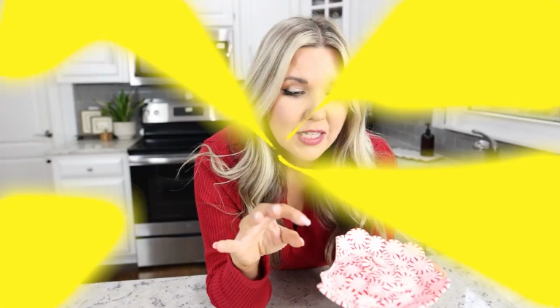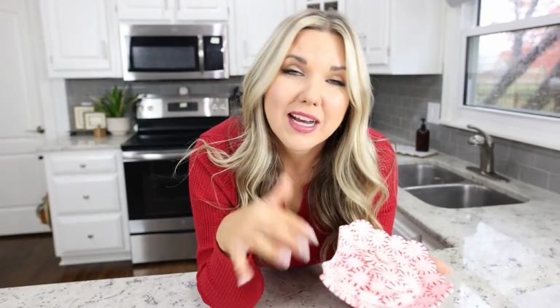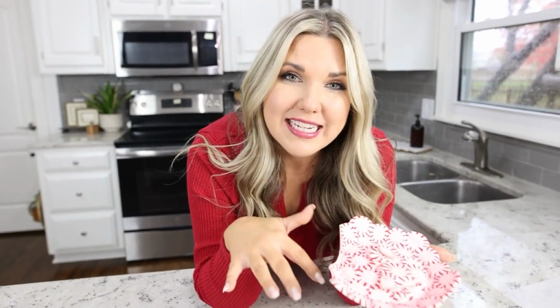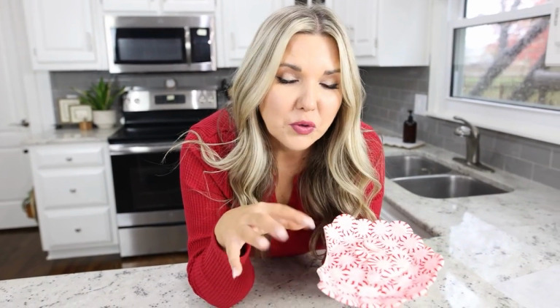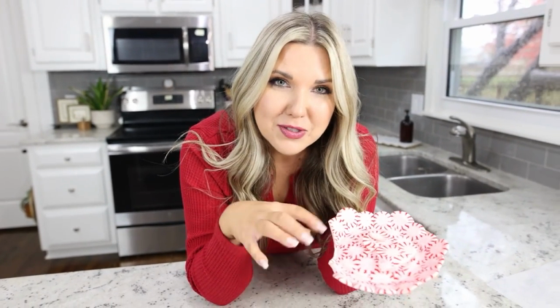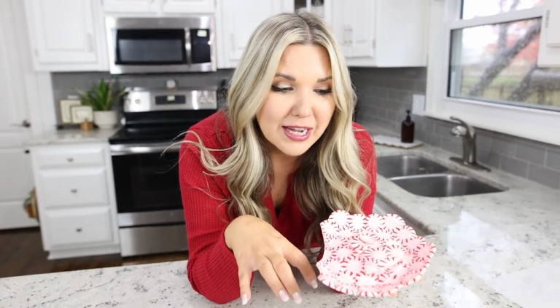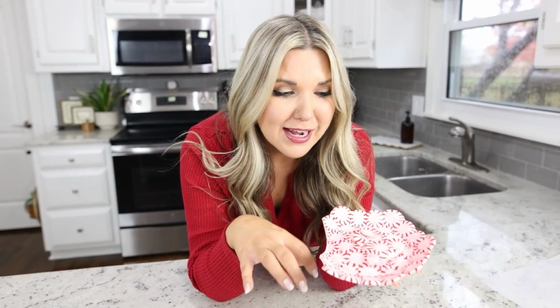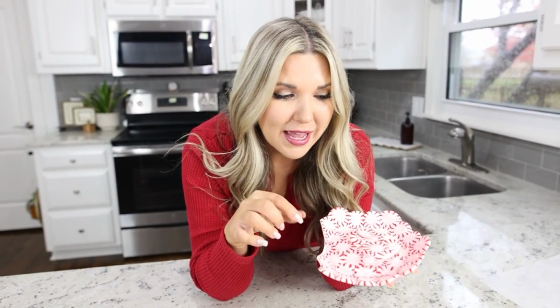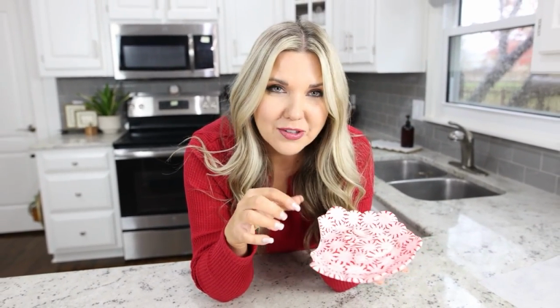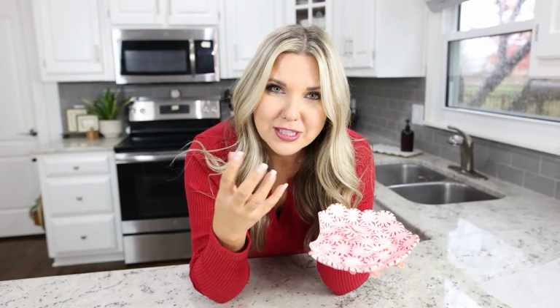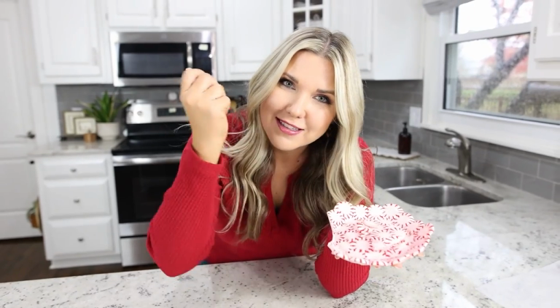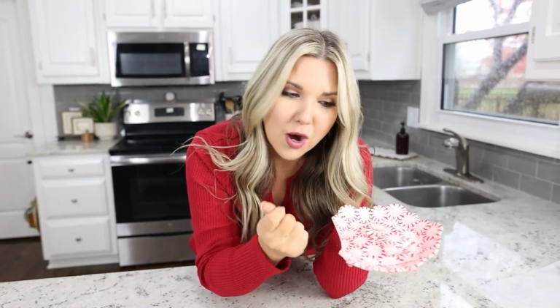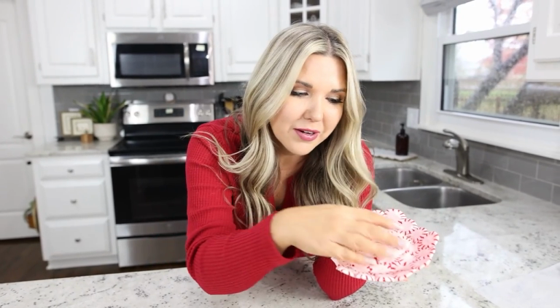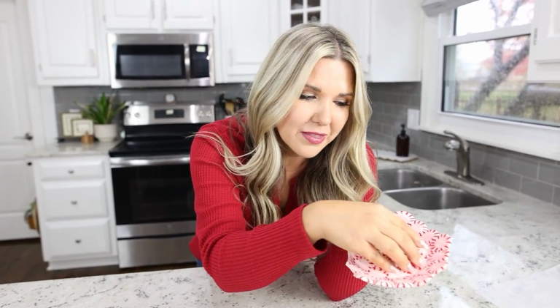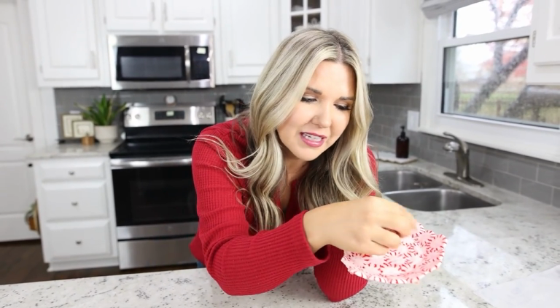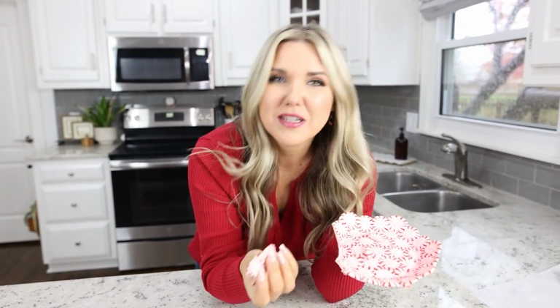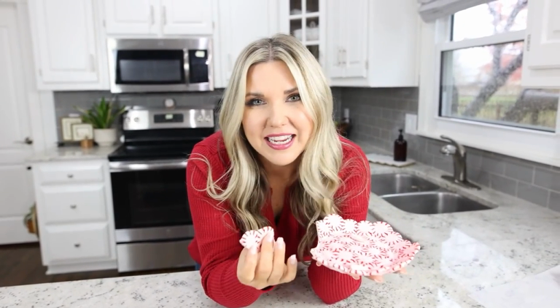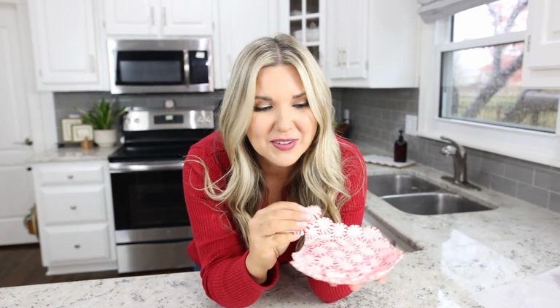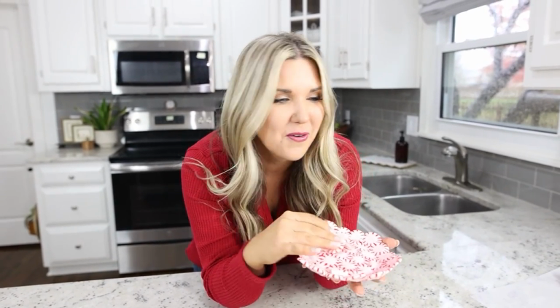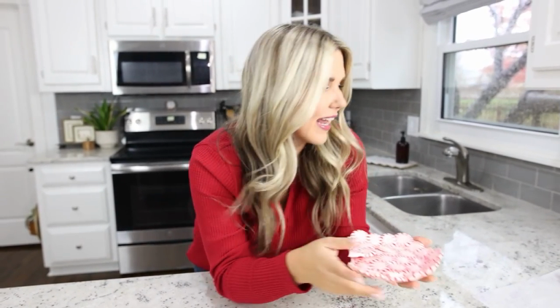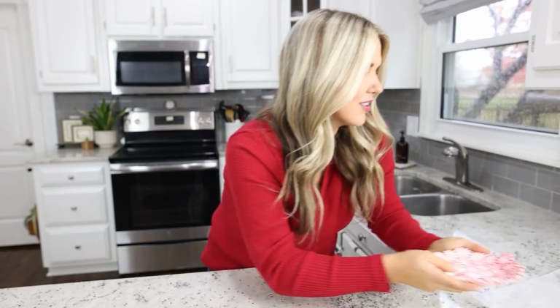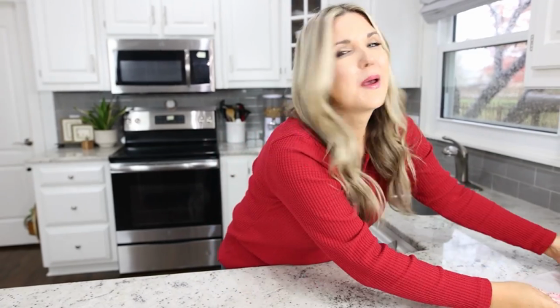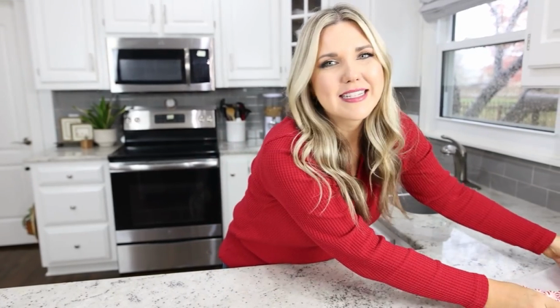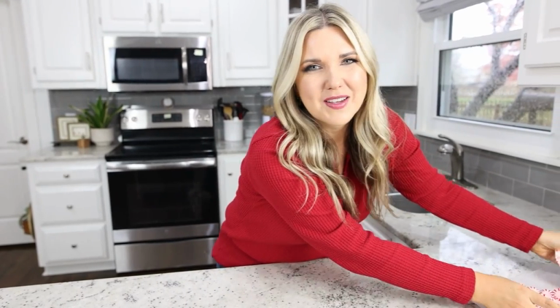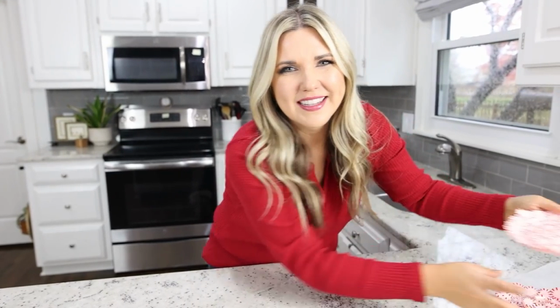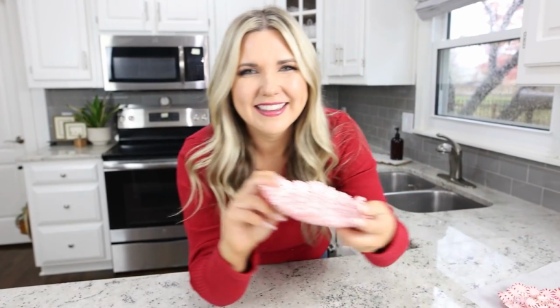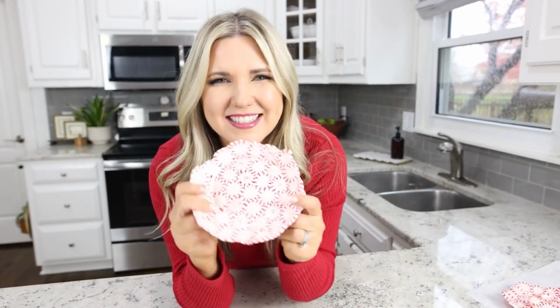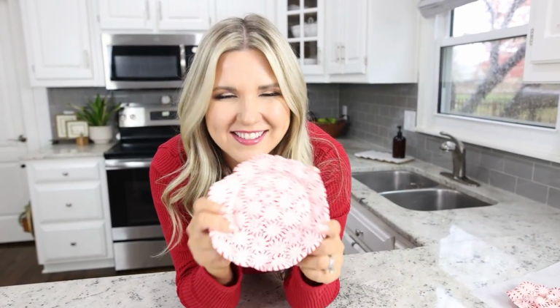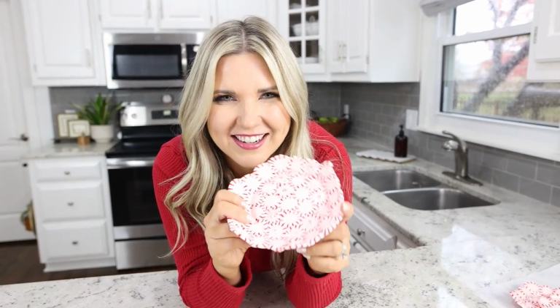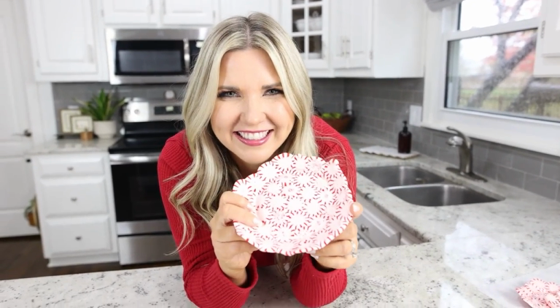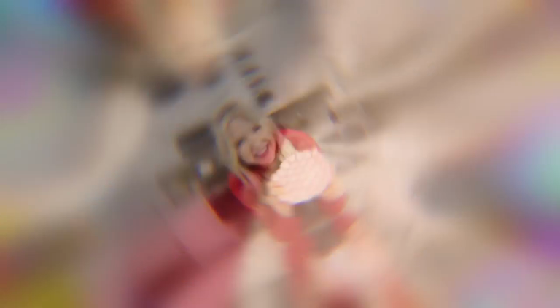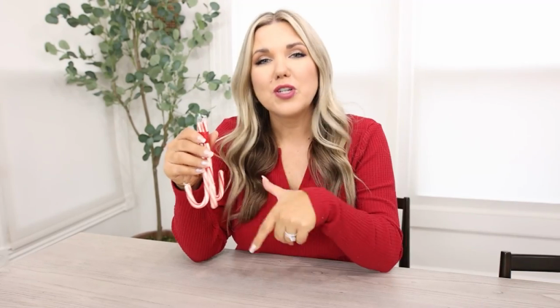Quick update: if you leave this on your countertop and your kids knock water bottles onto it, it's going to break. So I actually made a second one to style and show you guys.